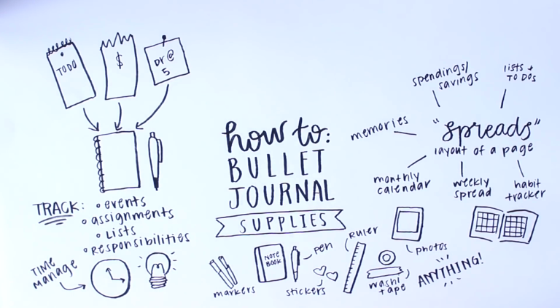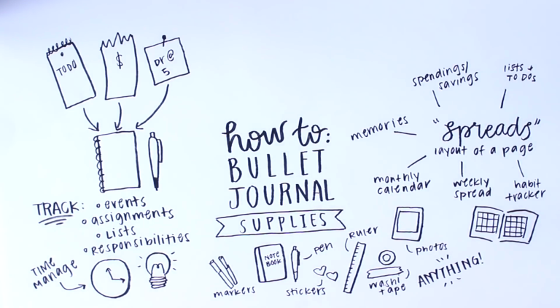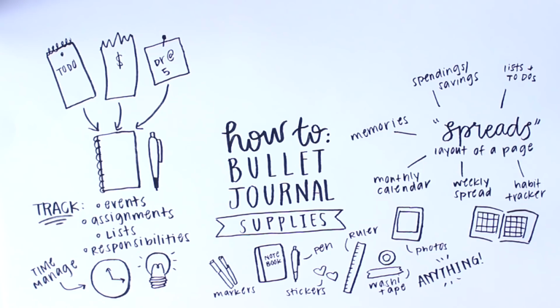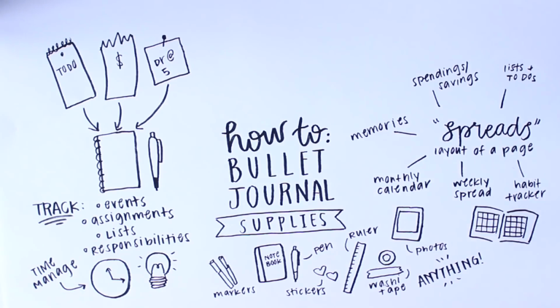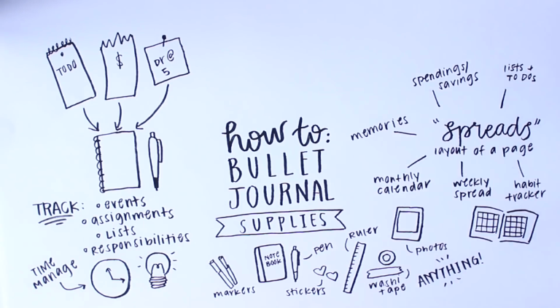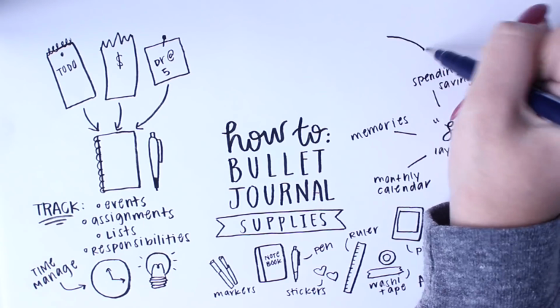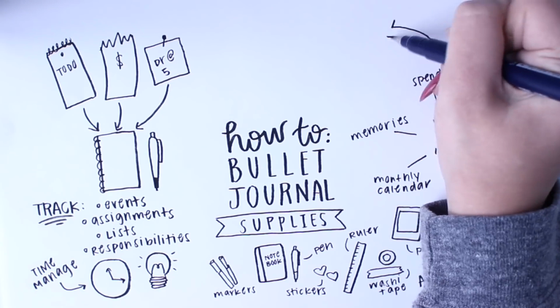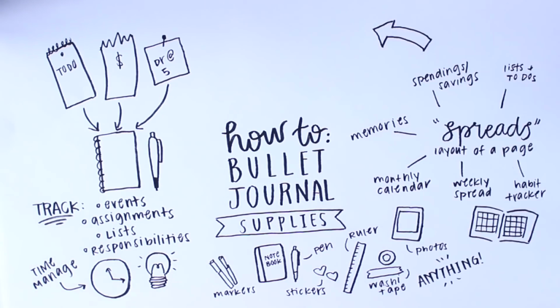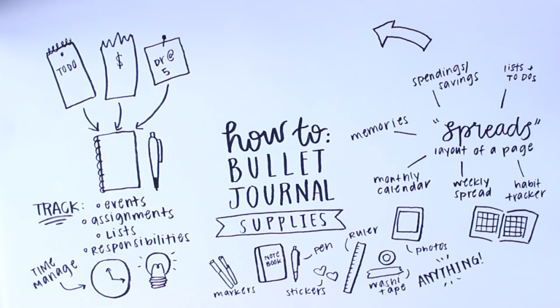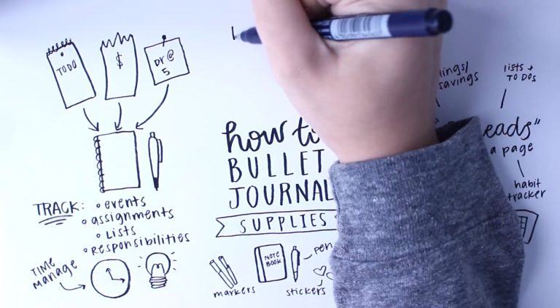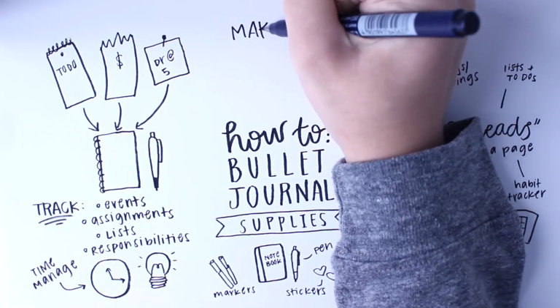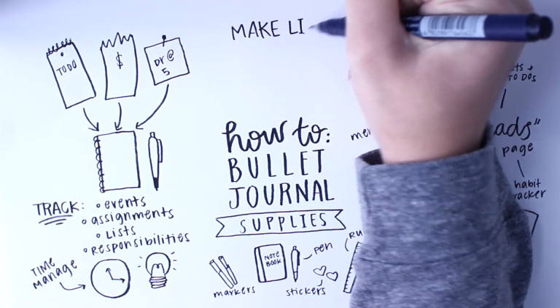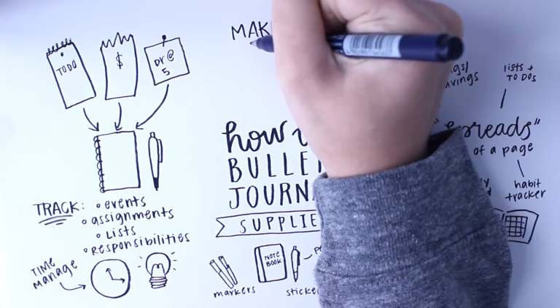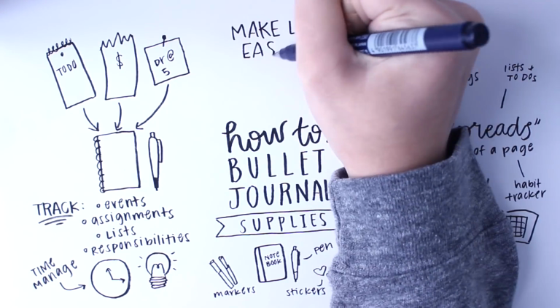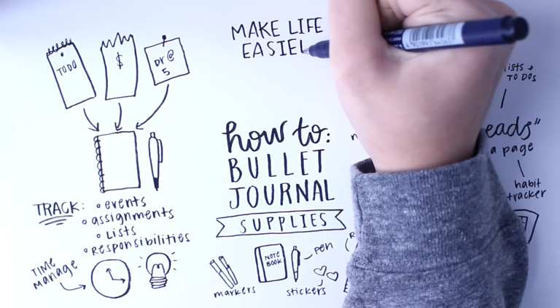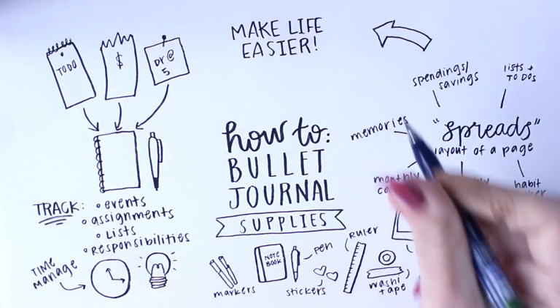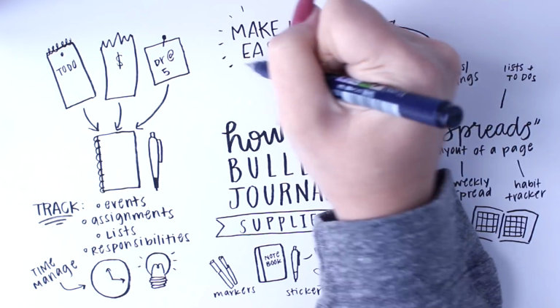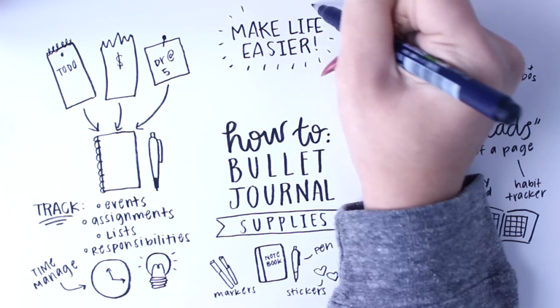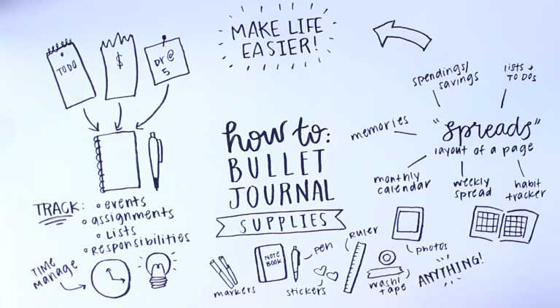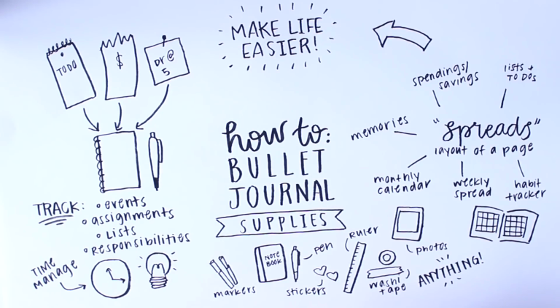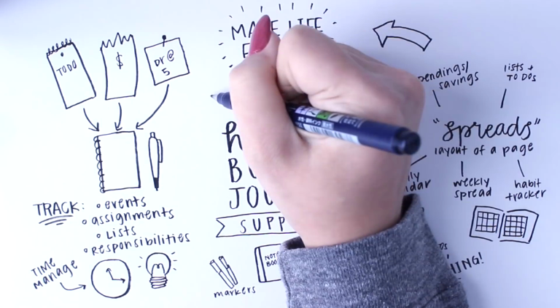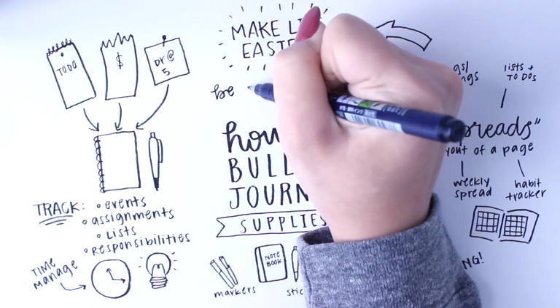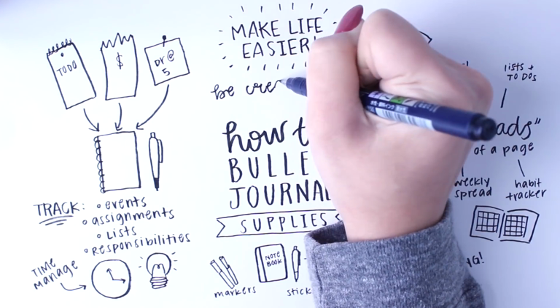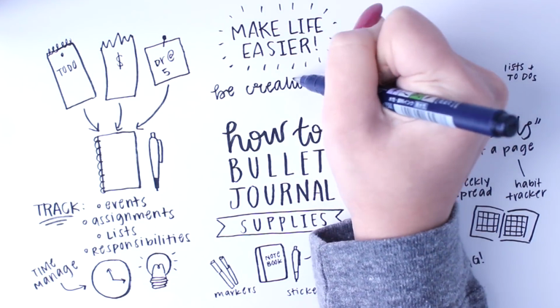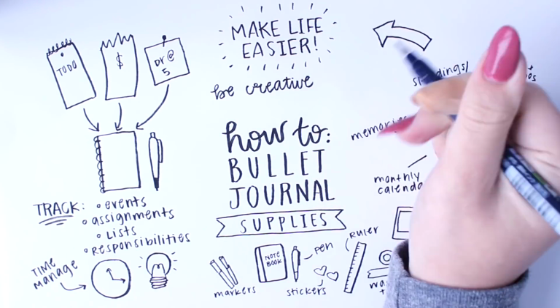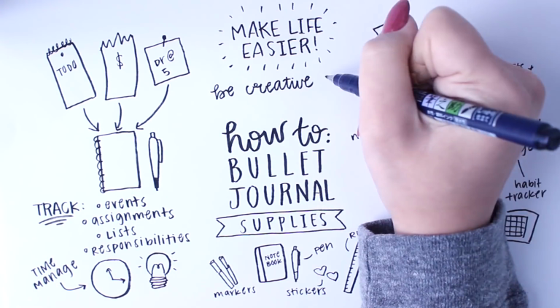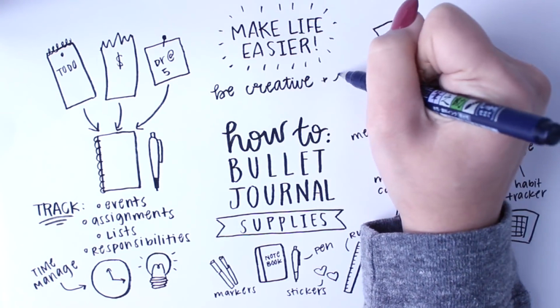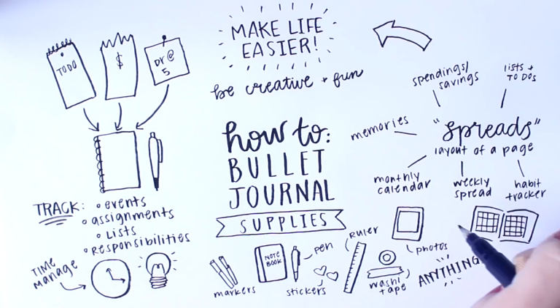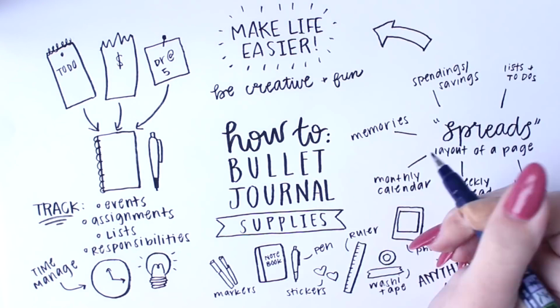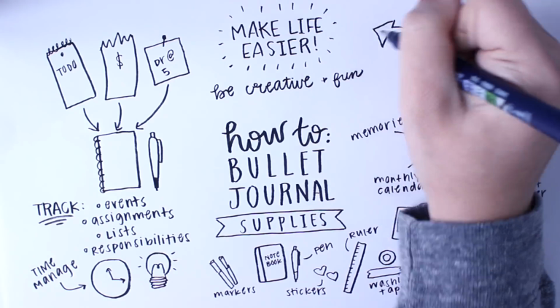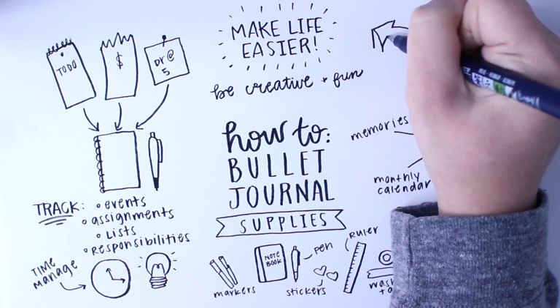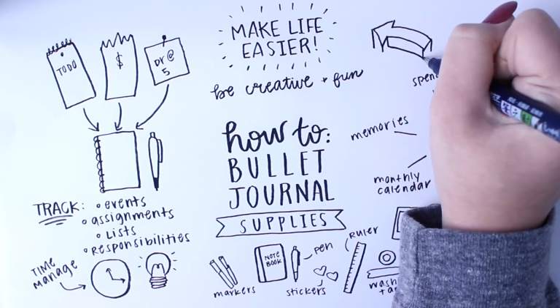Overall, a bullet journal is just to make your life easier. You shouldn't have to stress about it. It doesn't have to be perfect — it's just to be creative and get your life together. Go ahead, grab your notebook, grab a pen, and let's get started.